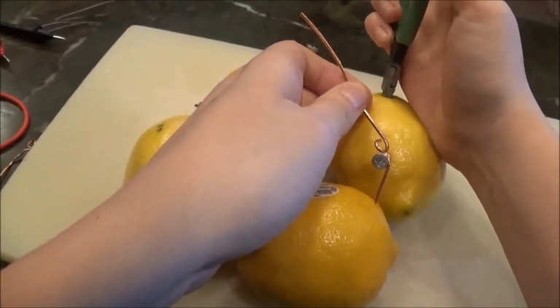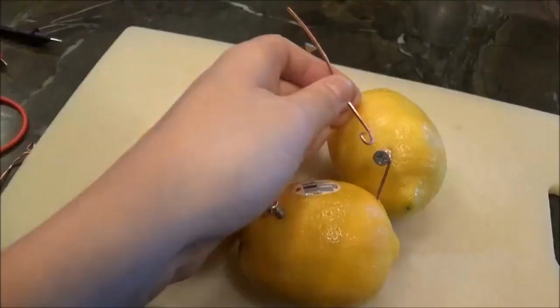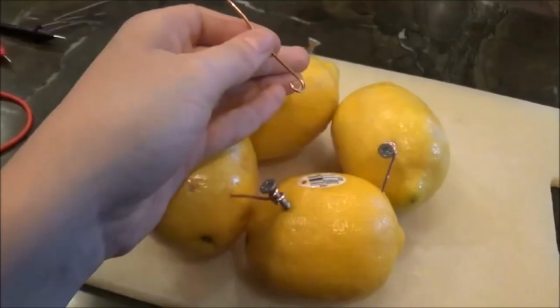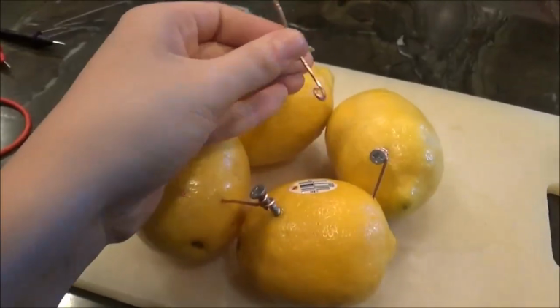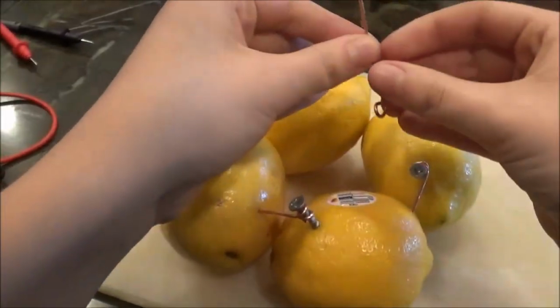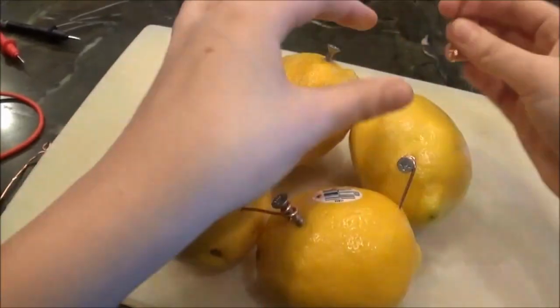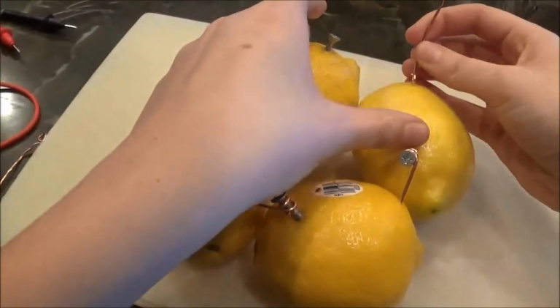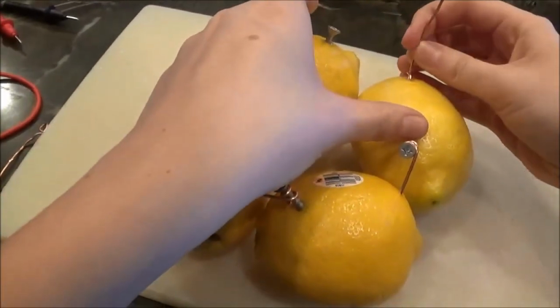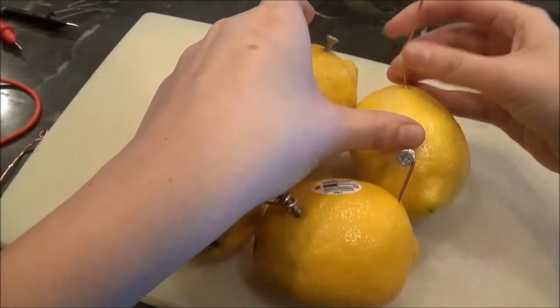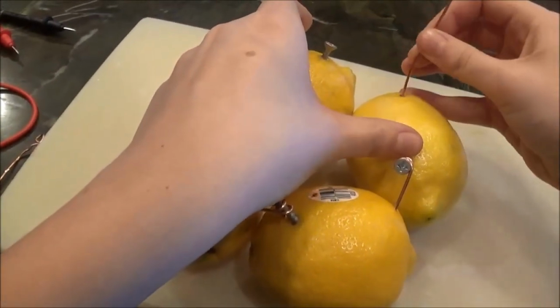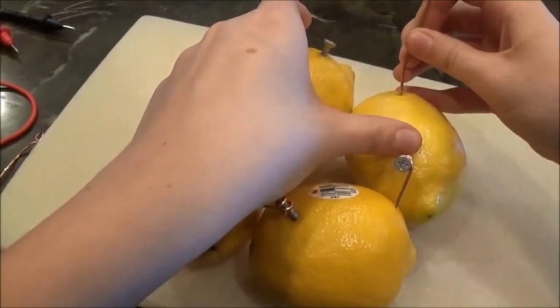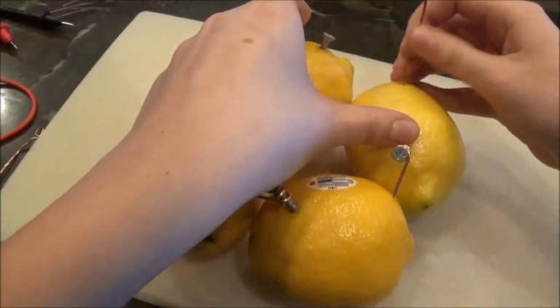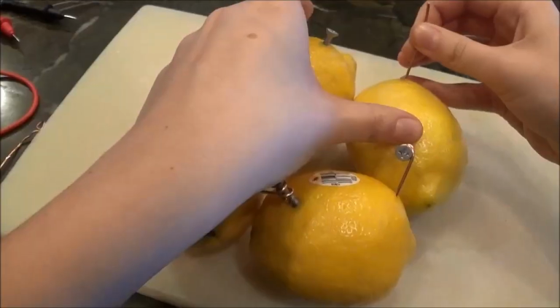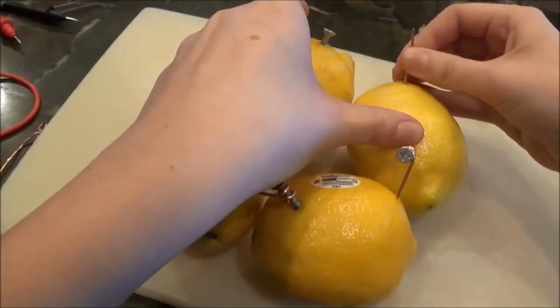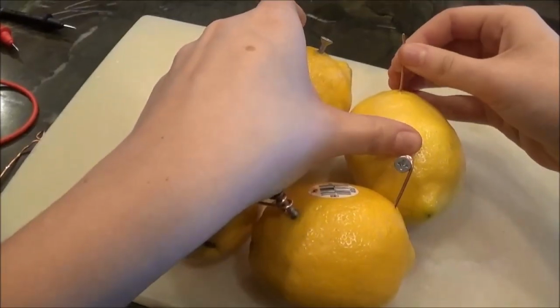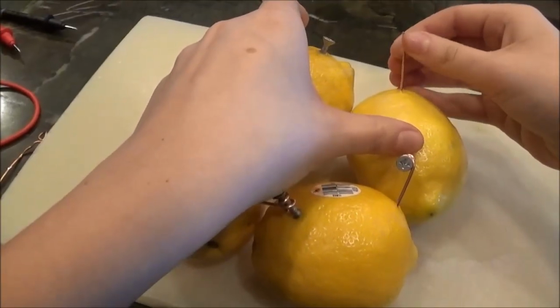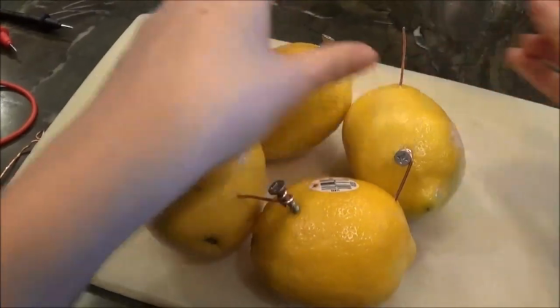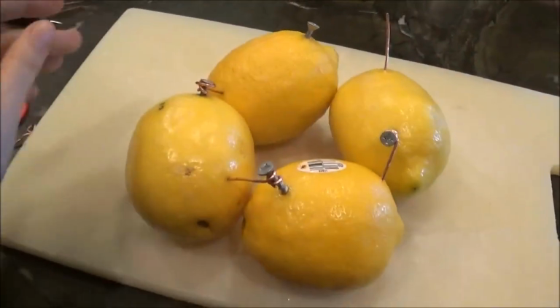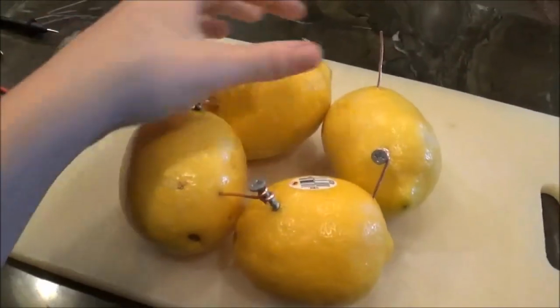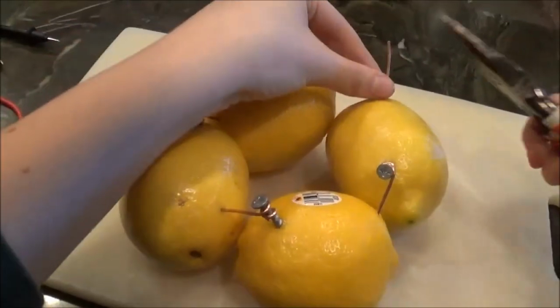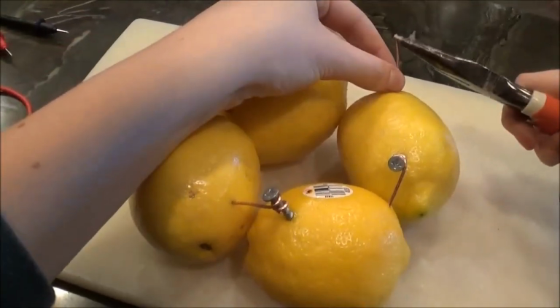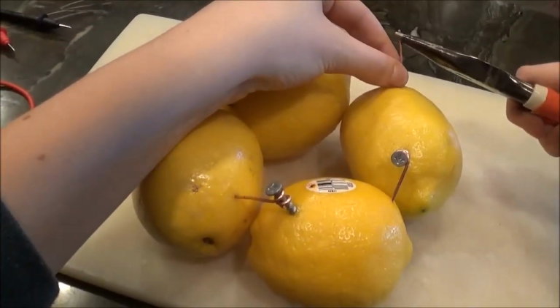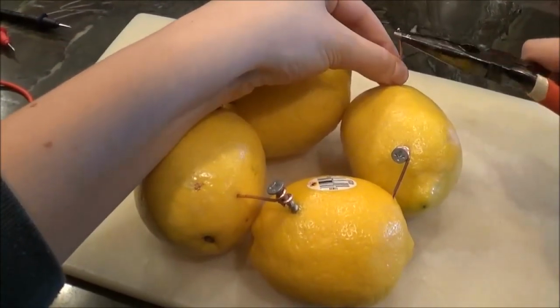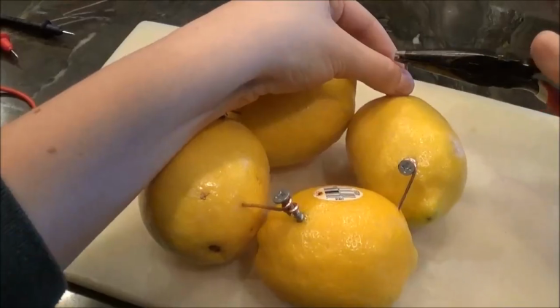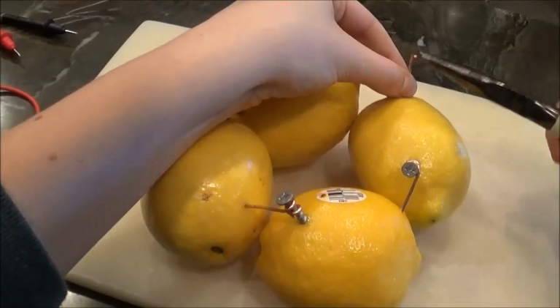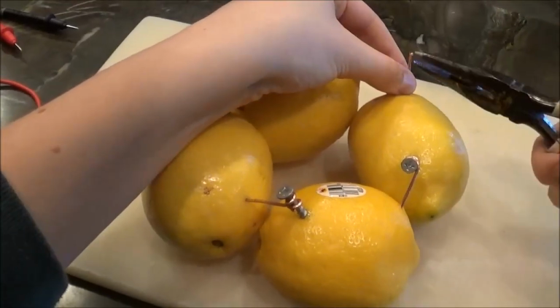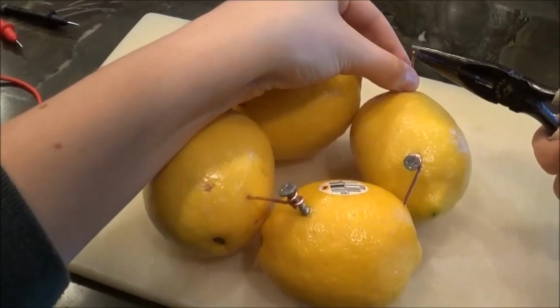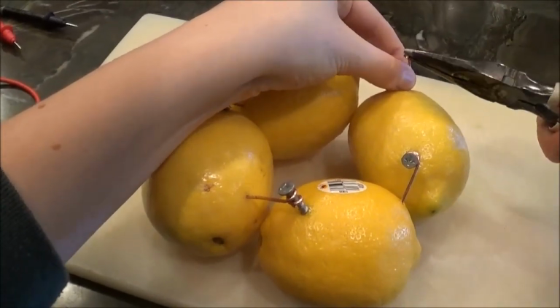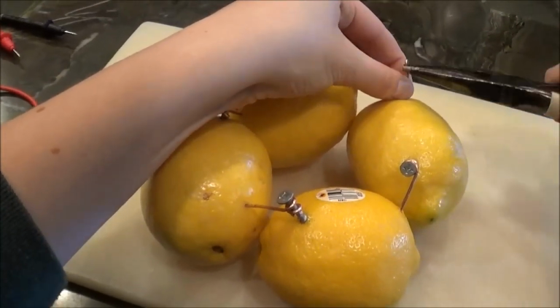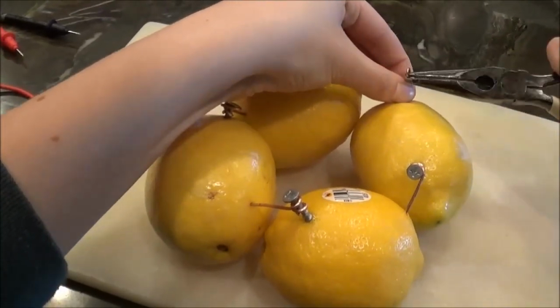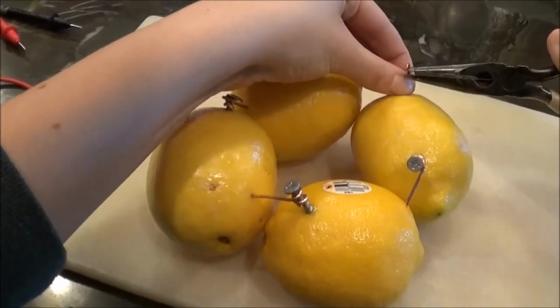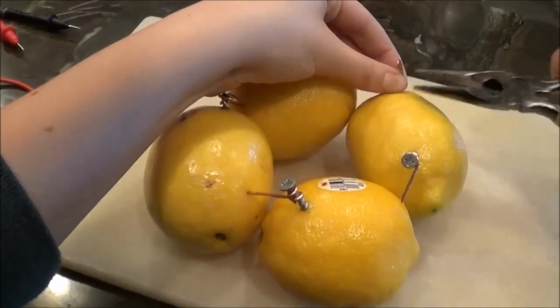By puncturing a hole in the lemon skin it is easier to insert the copper piece. I also will bend a piece in the top of this last copper piece so it will be easier to connect to both the LED and the voltmeter.